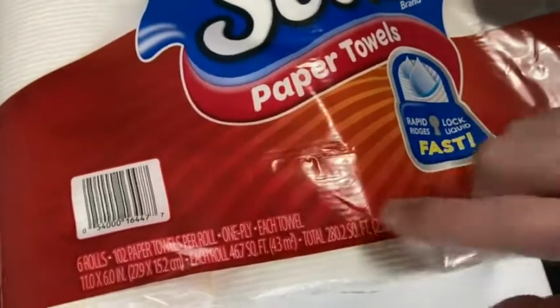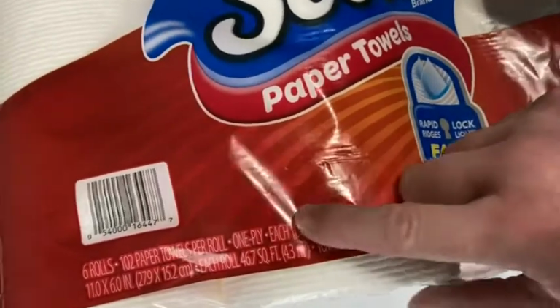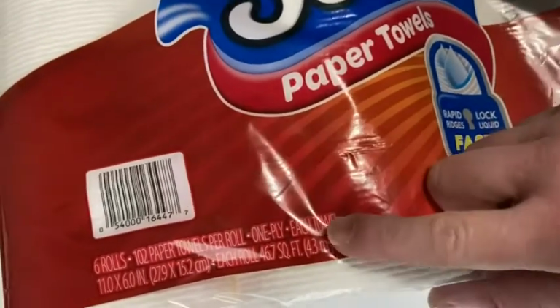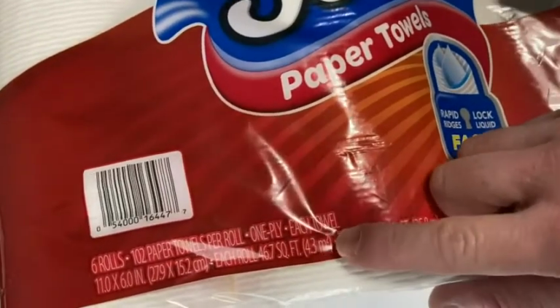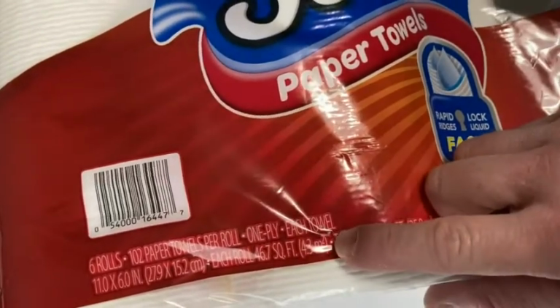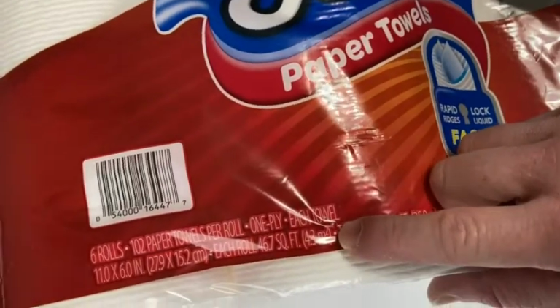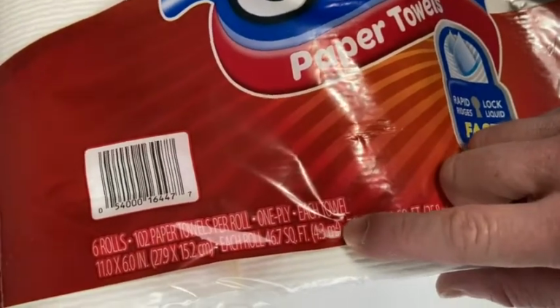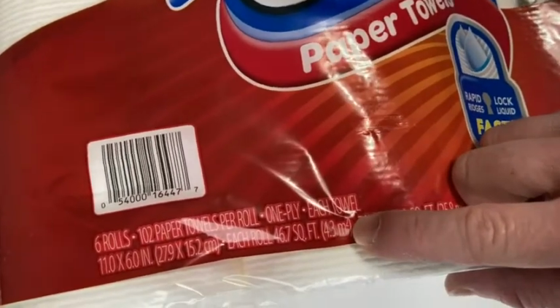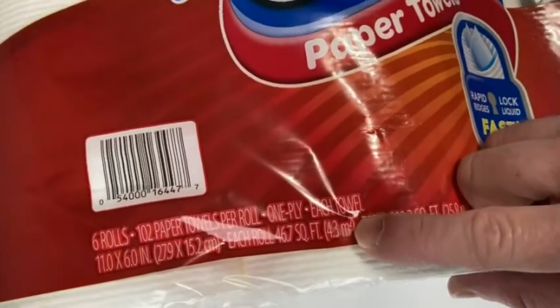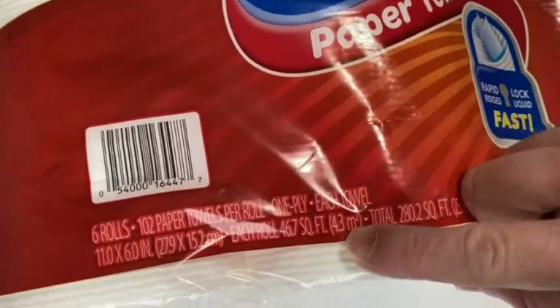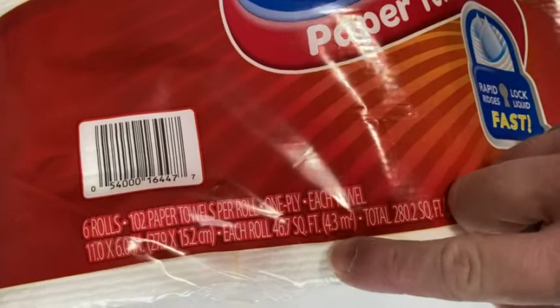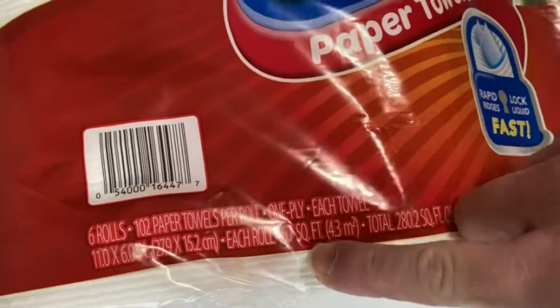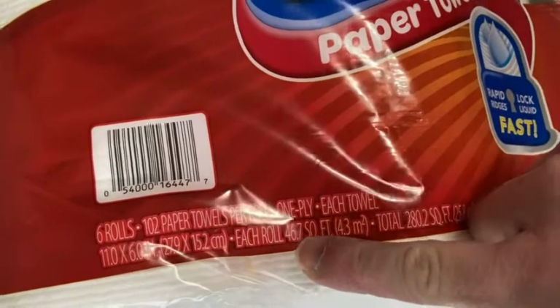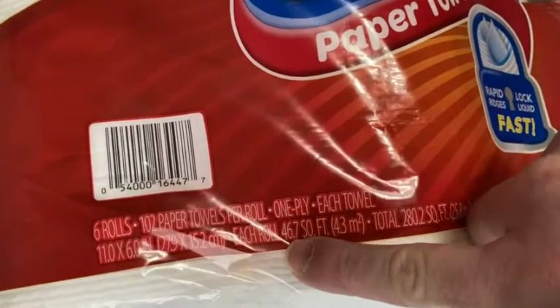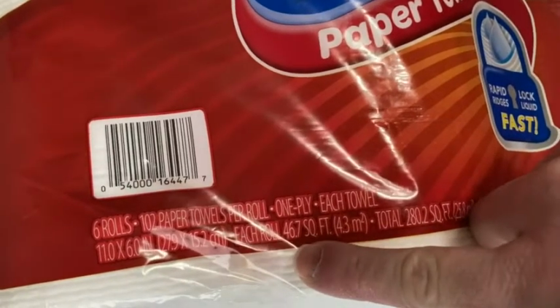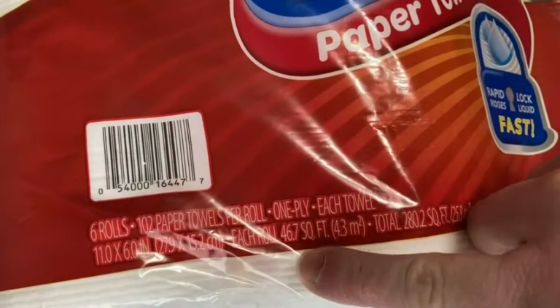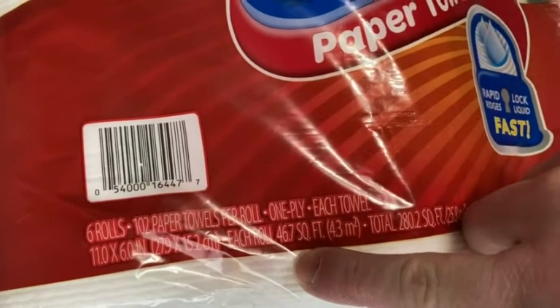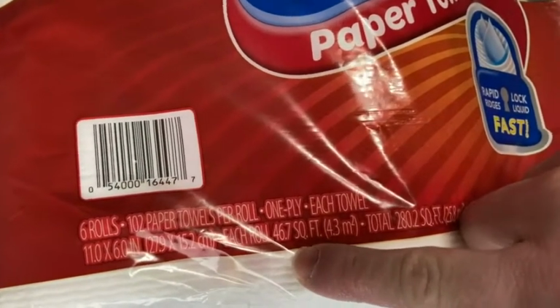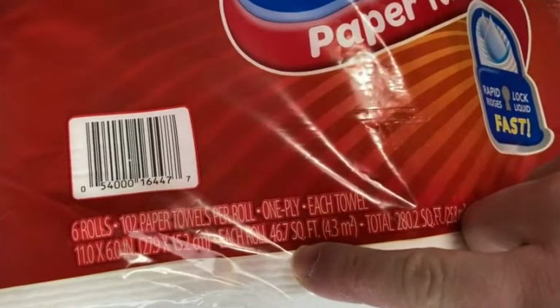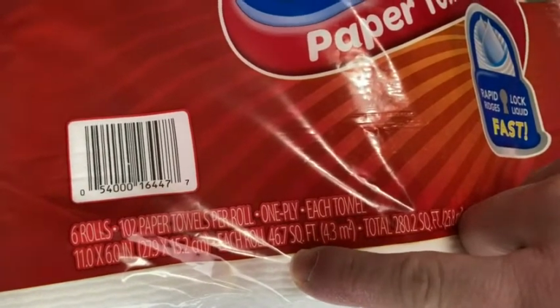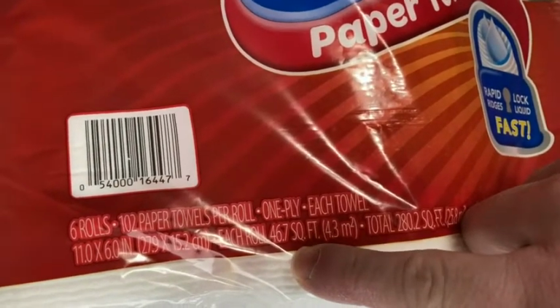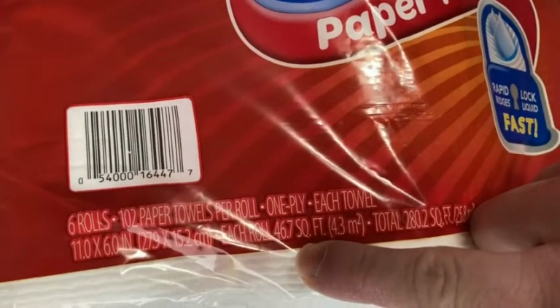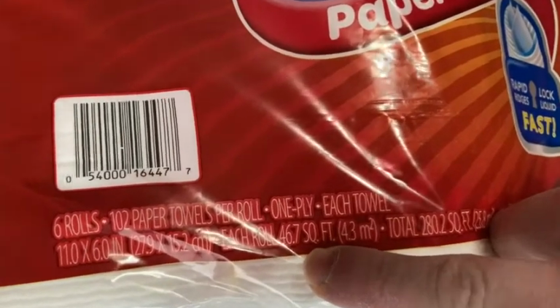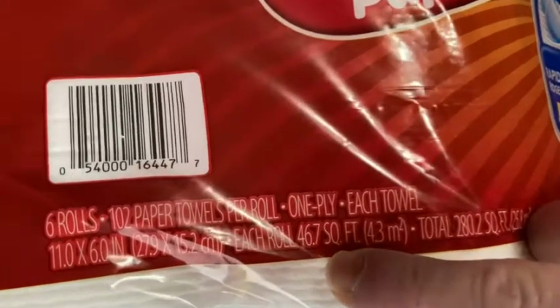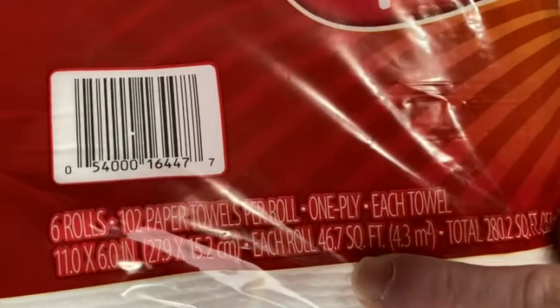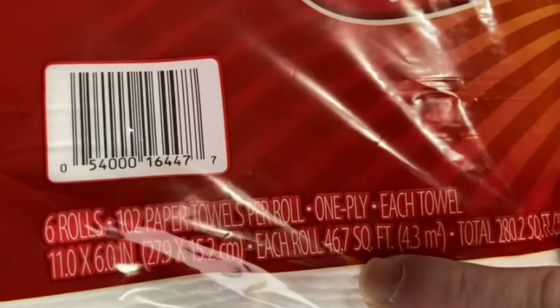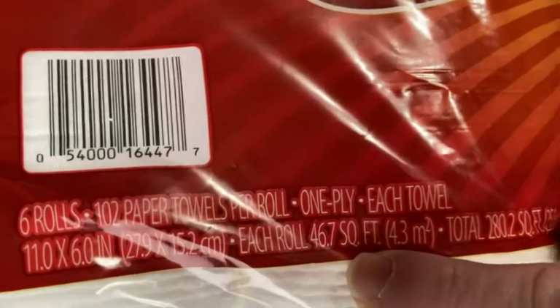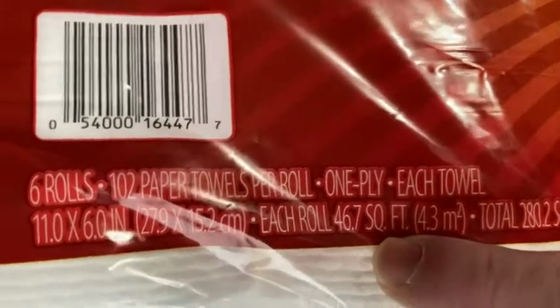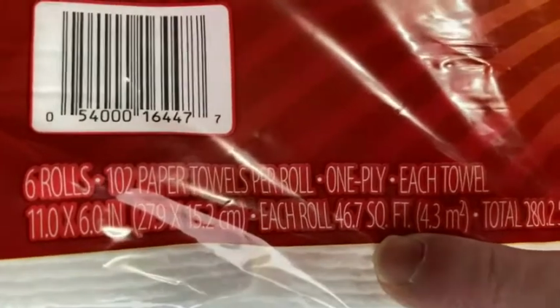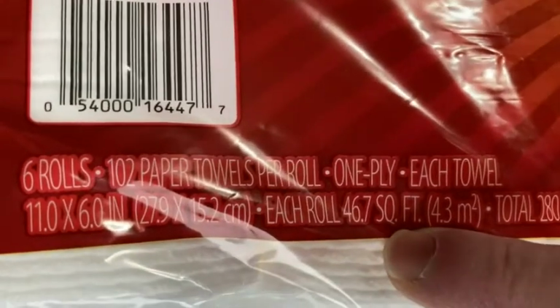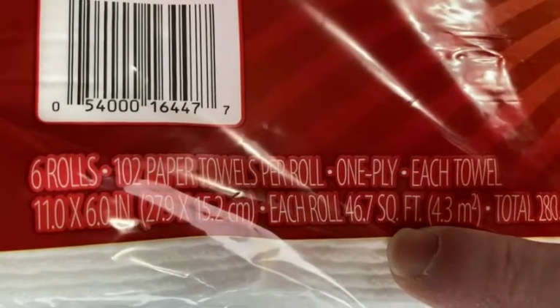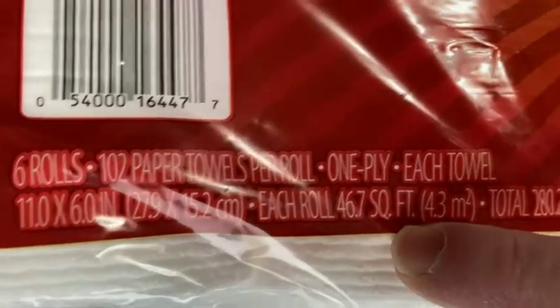These are one ply. Let's see how much you get — each roll has 446.7 square feet.